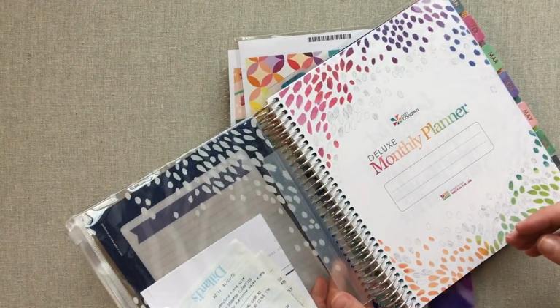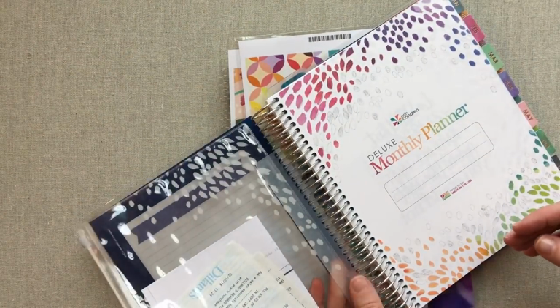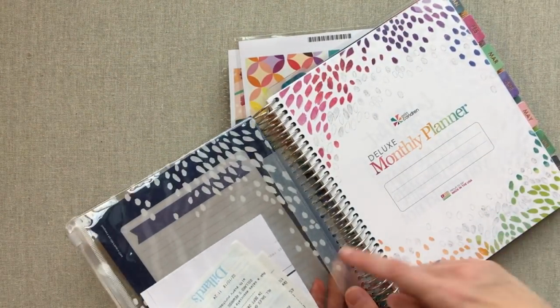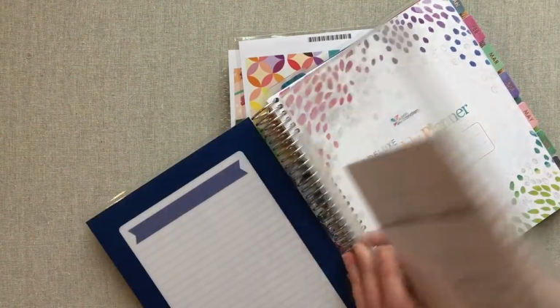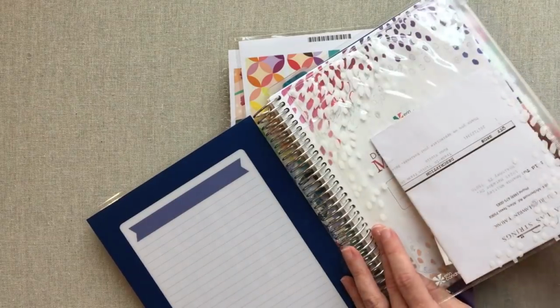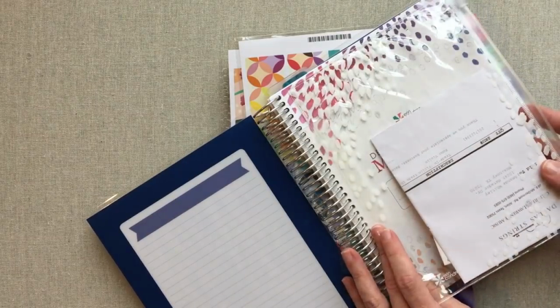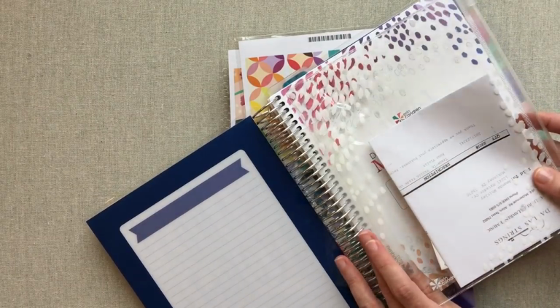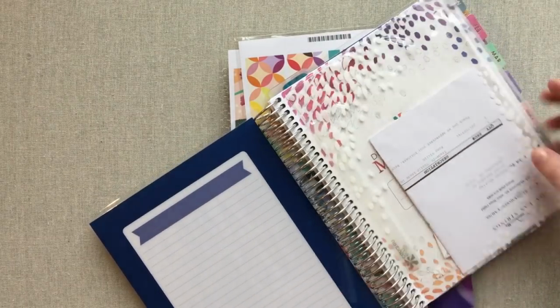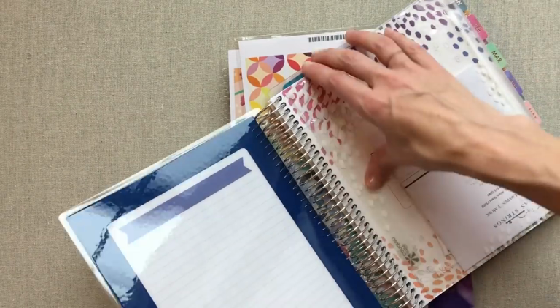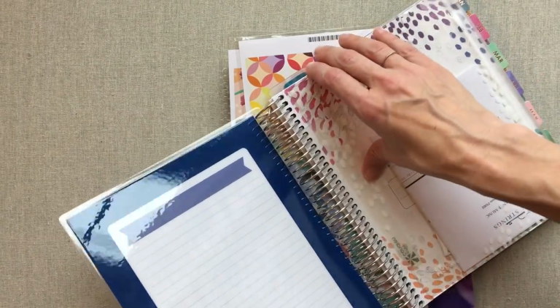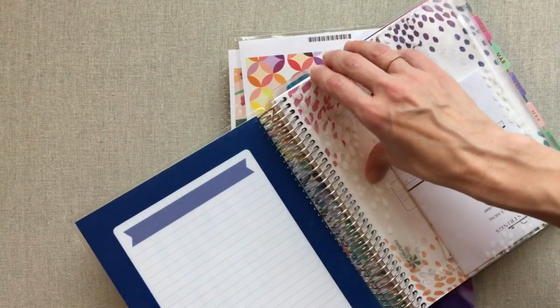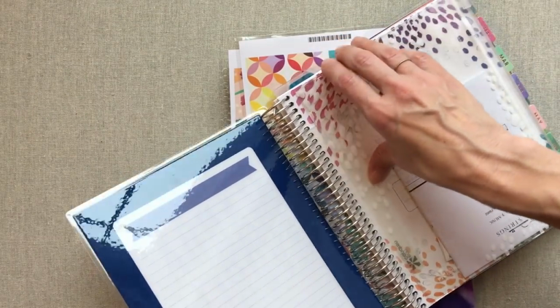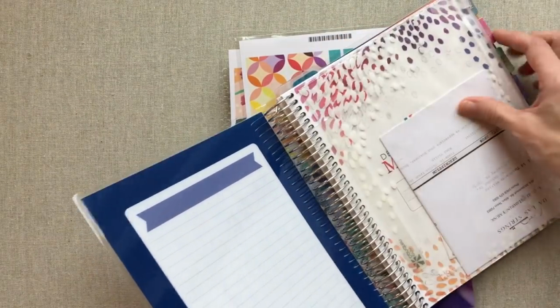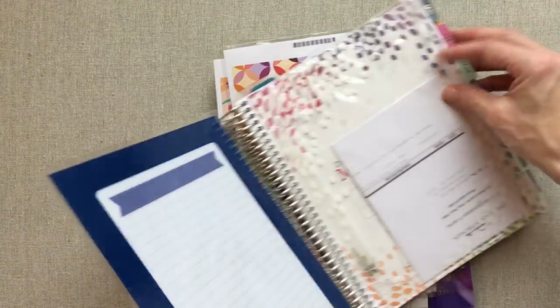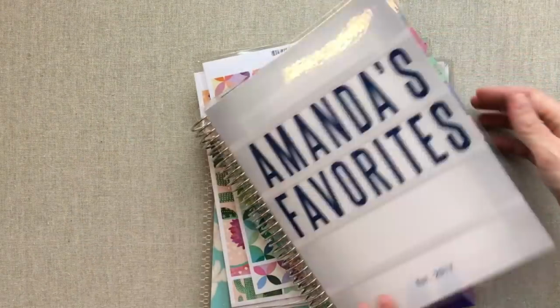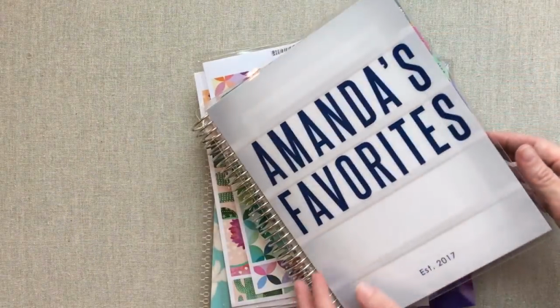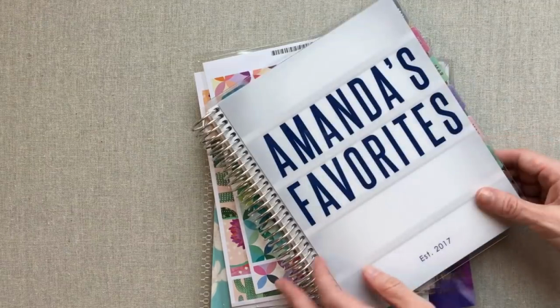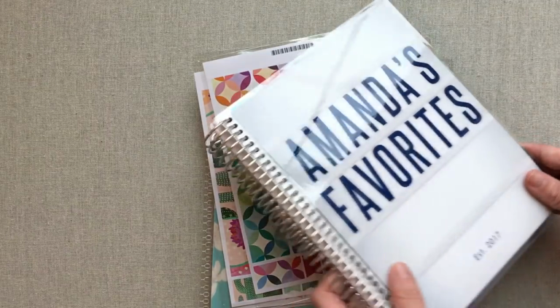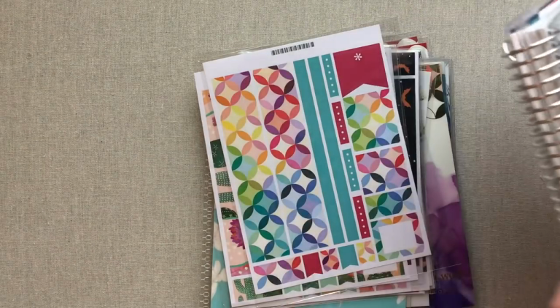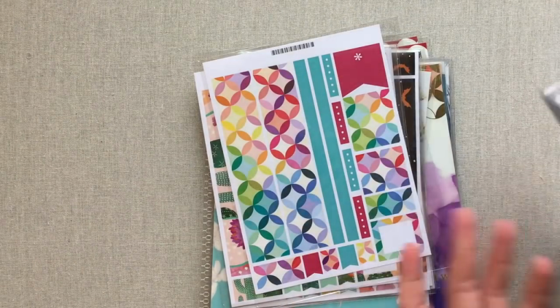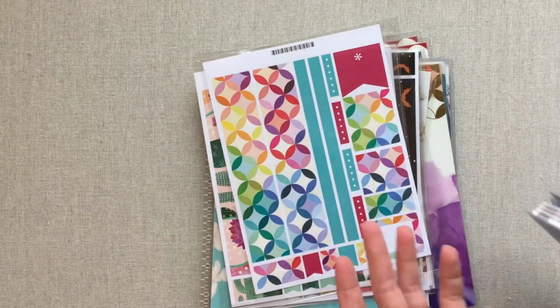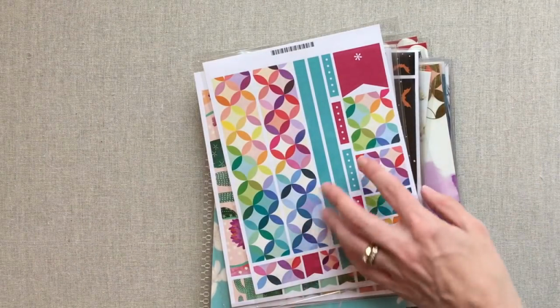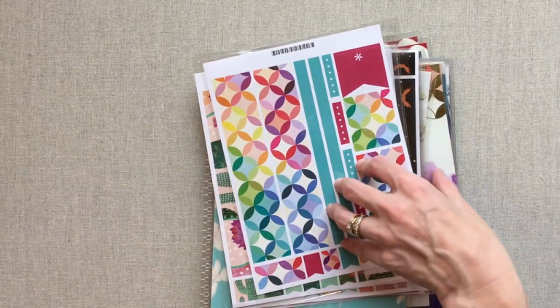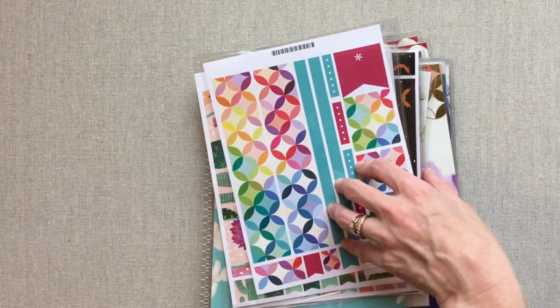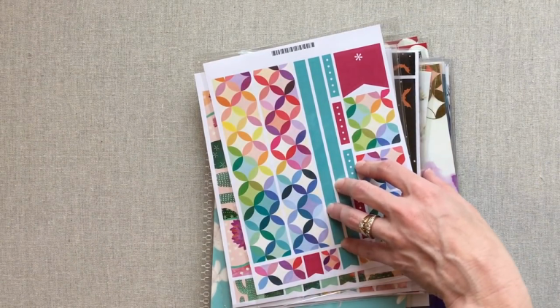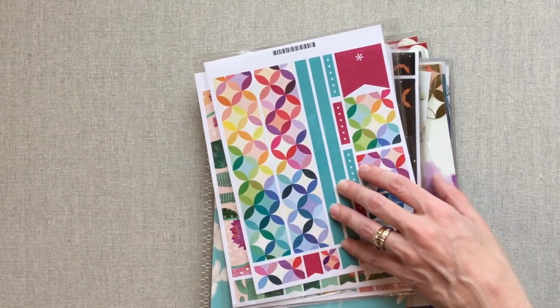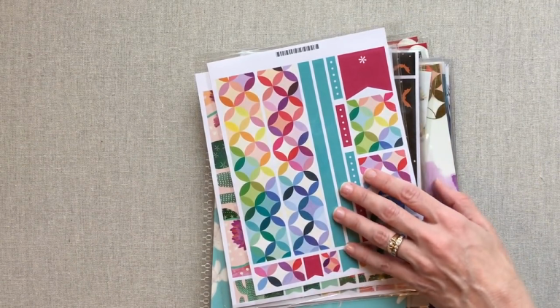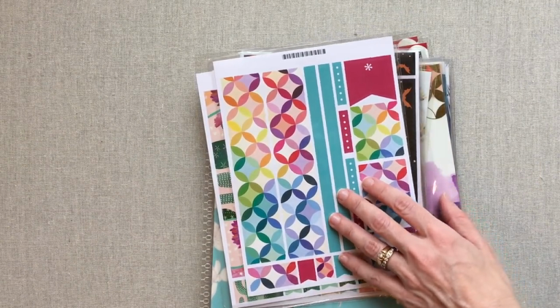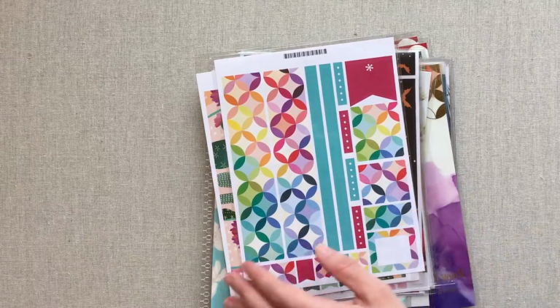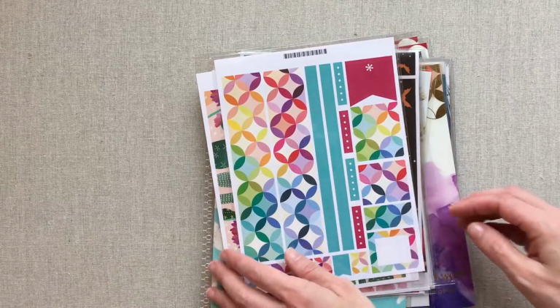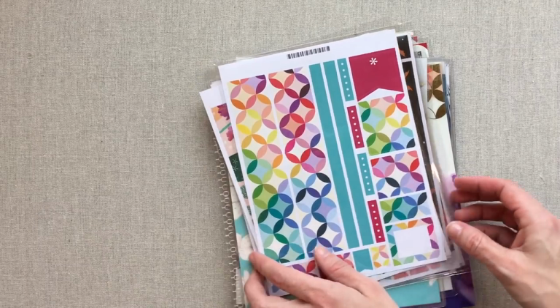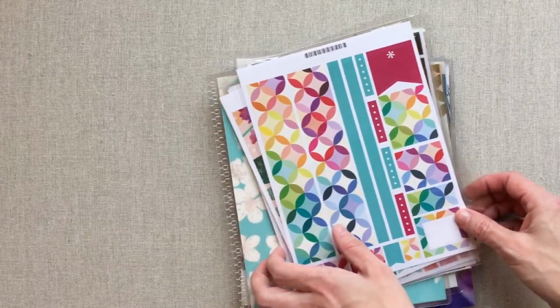These zipper pouches come with every life planner and I actually love them. I use them for different things outside of the planner. Now let's talk about her sticker sheets.